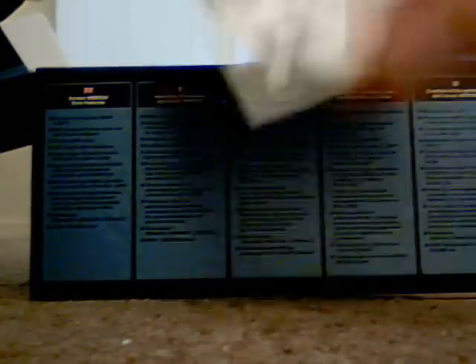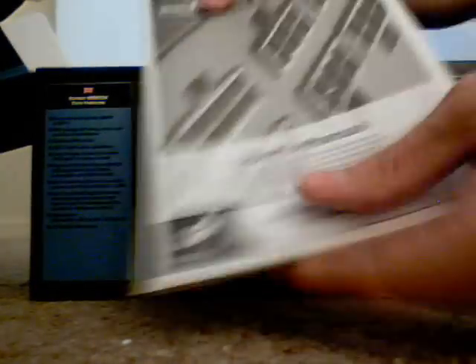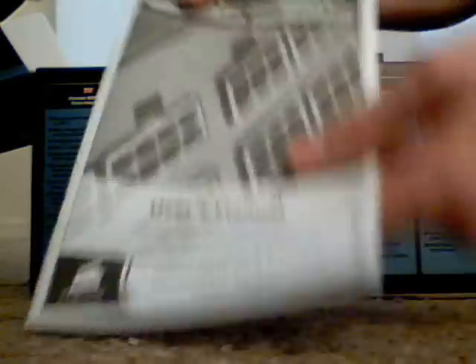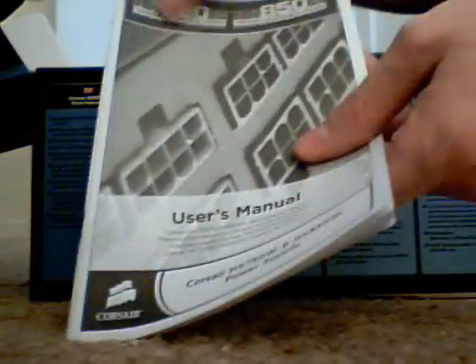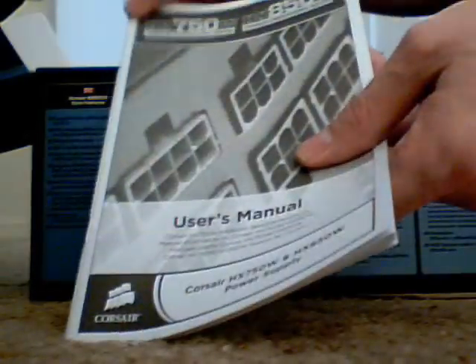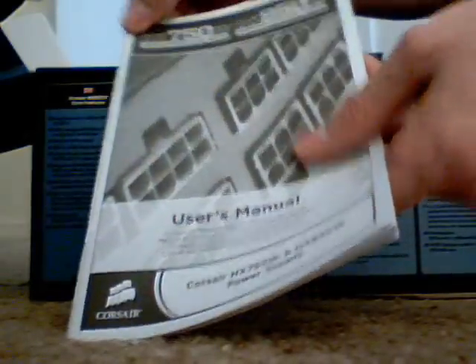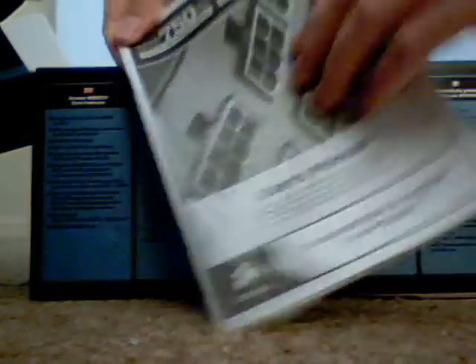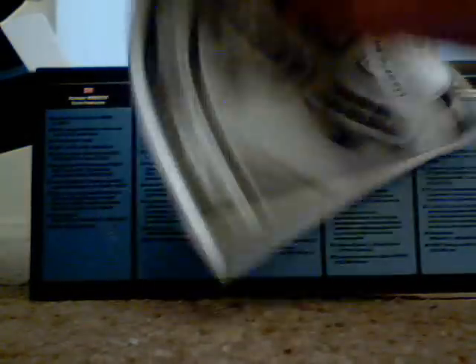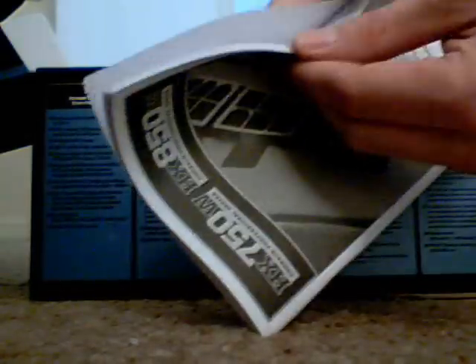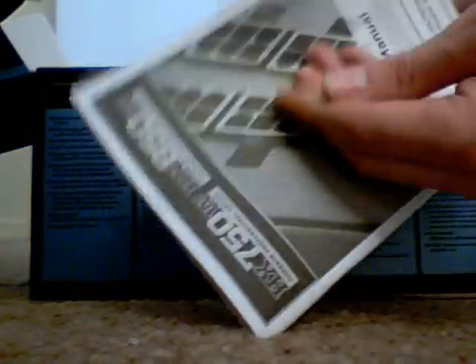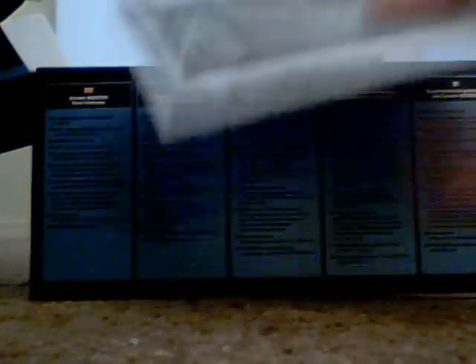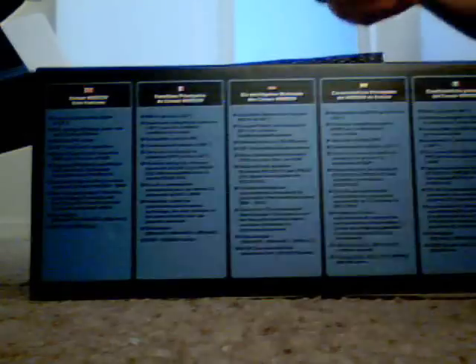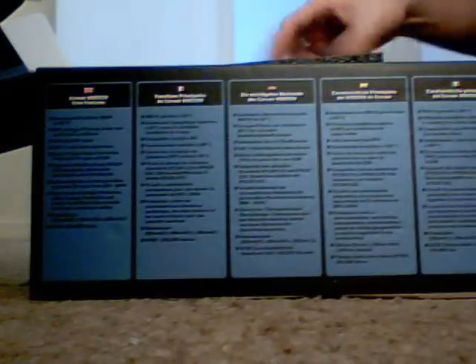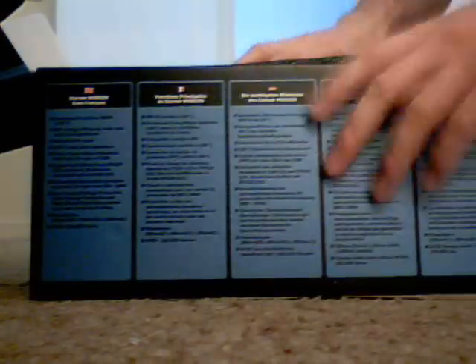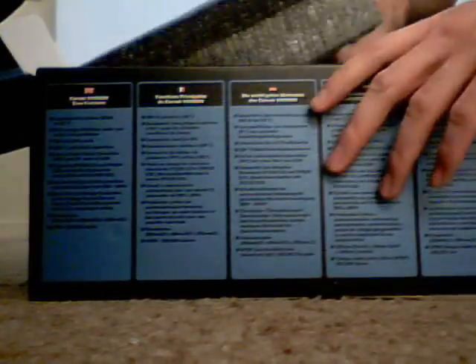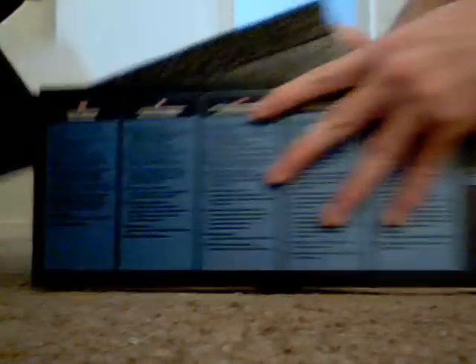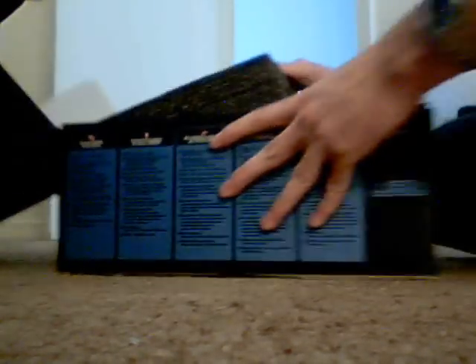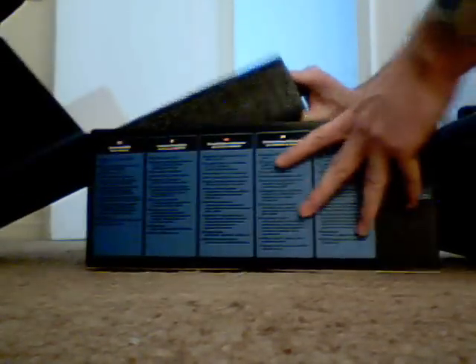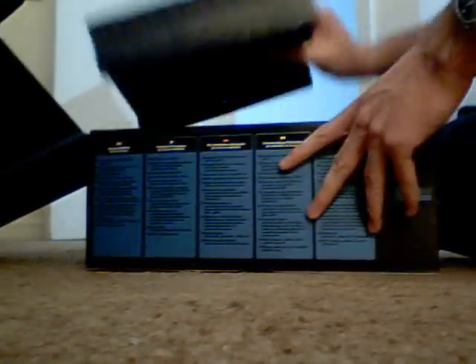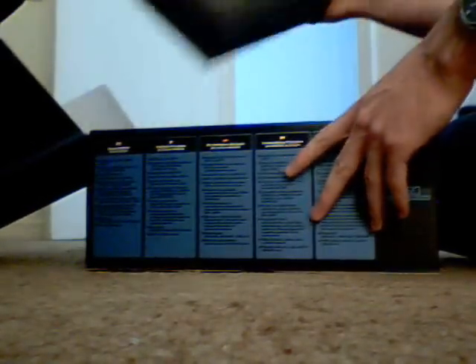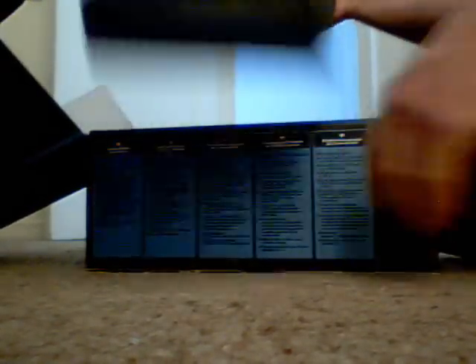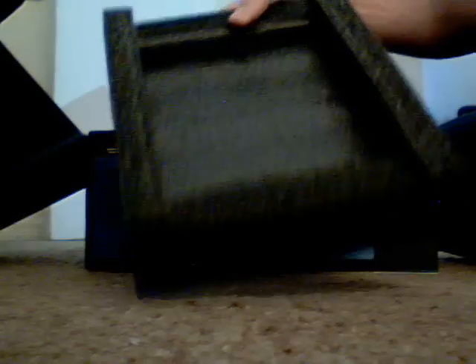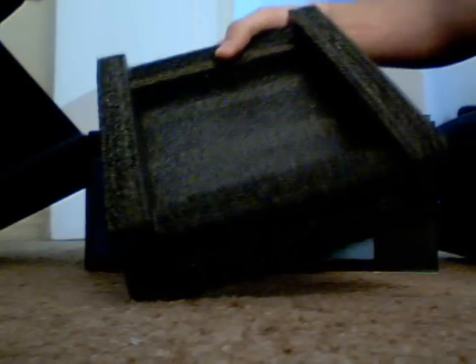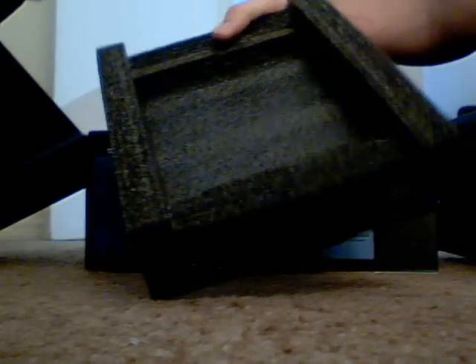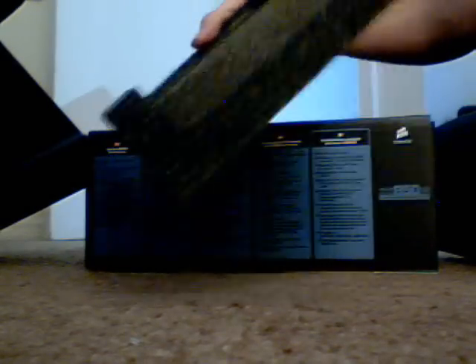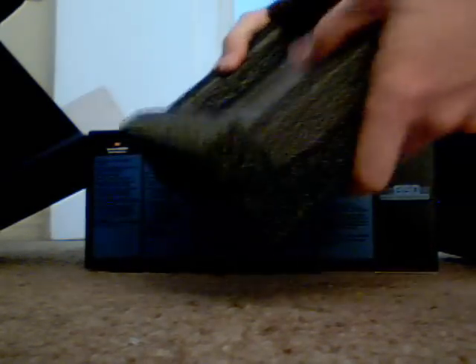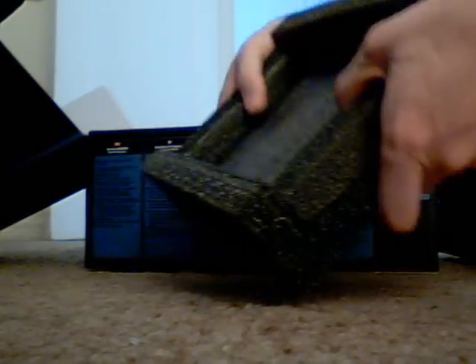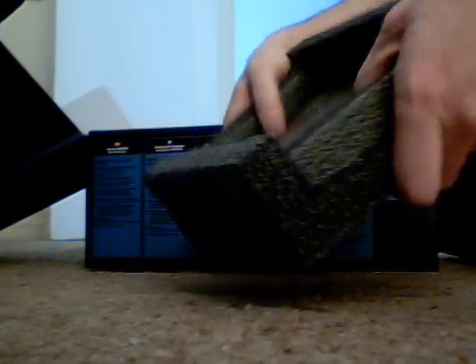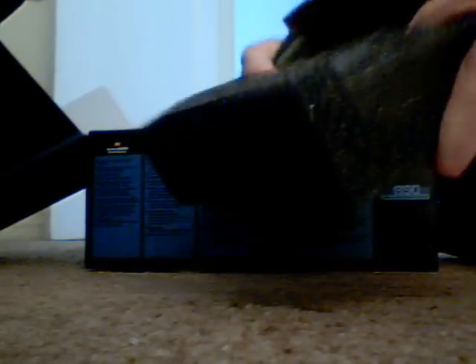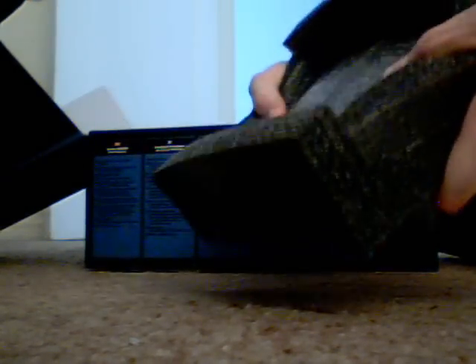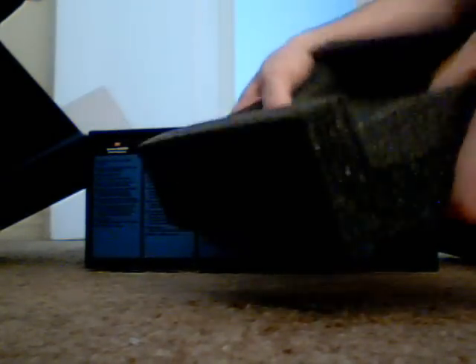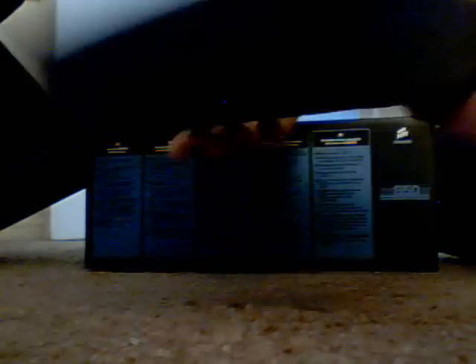You got your sweet user's manual — nice and thick, feels professionally made, I like it. And the most badass foam block I've ever seen. Look at this thing.